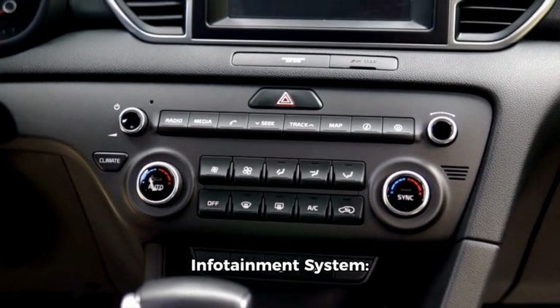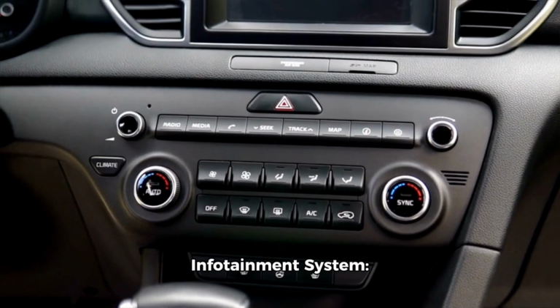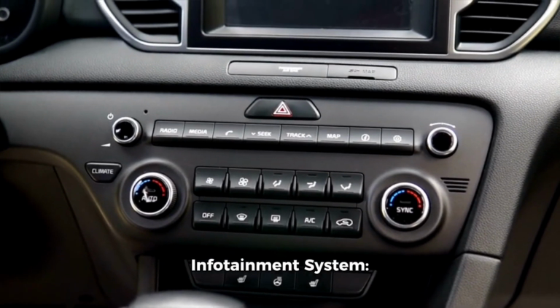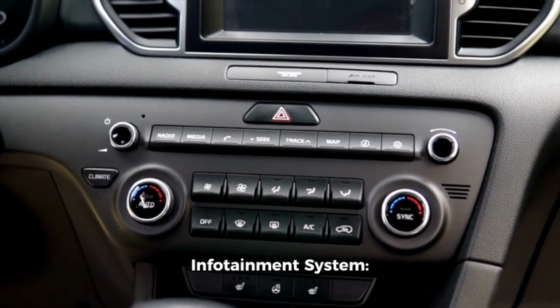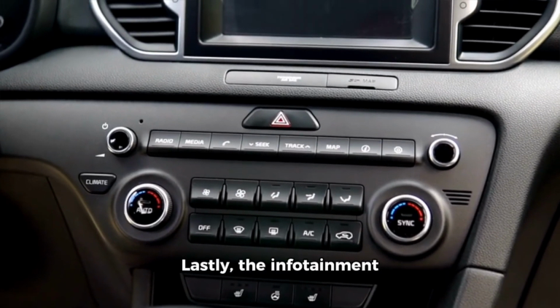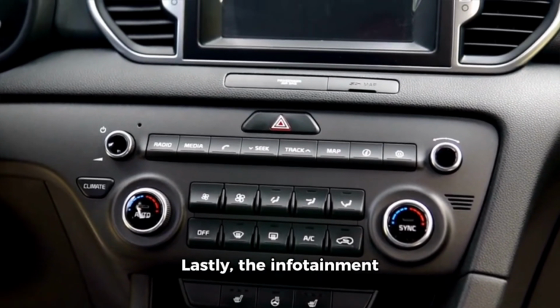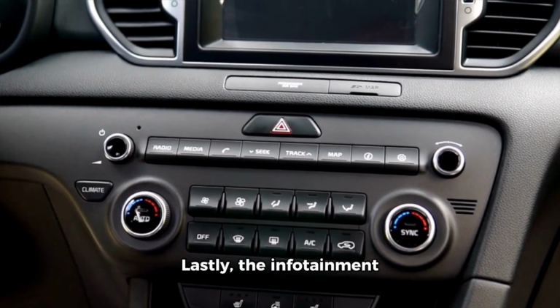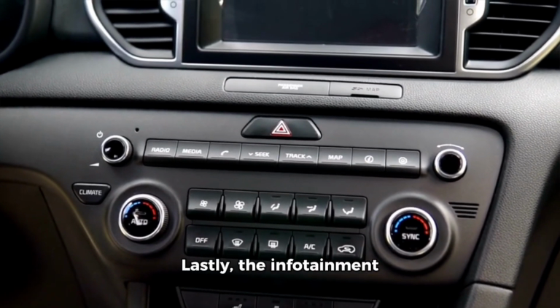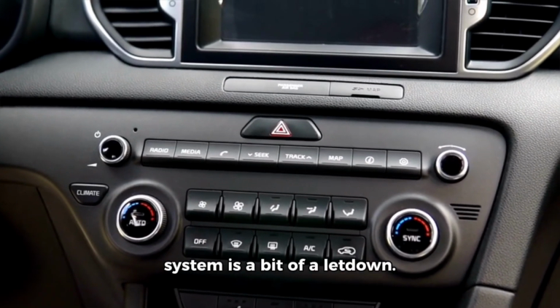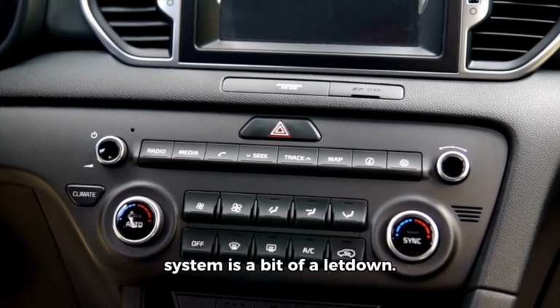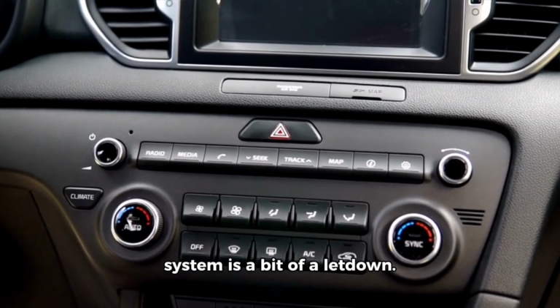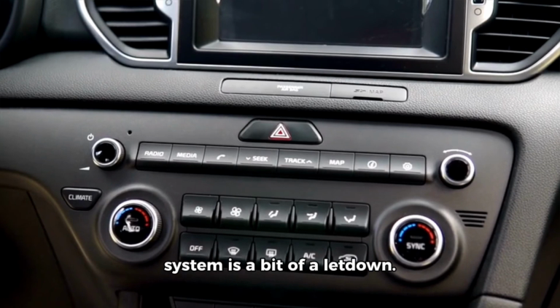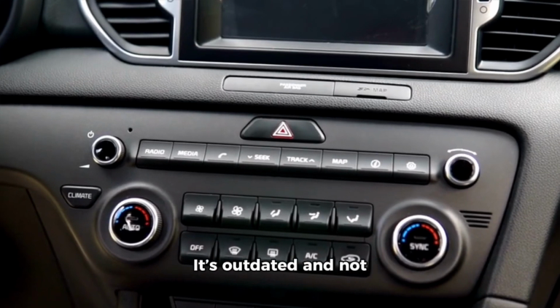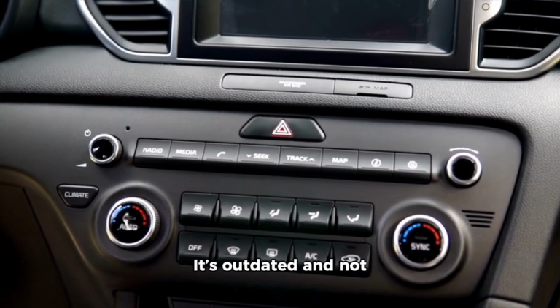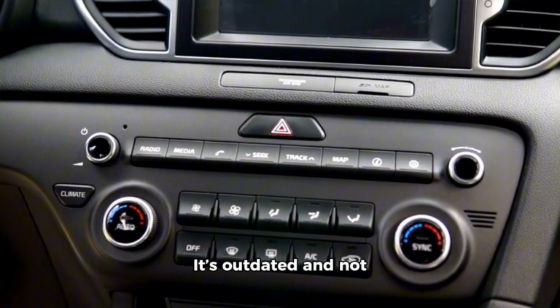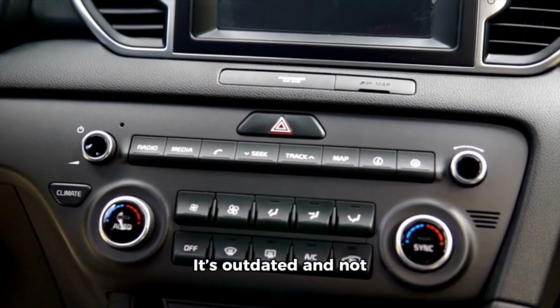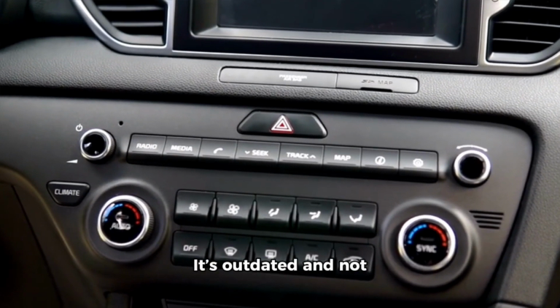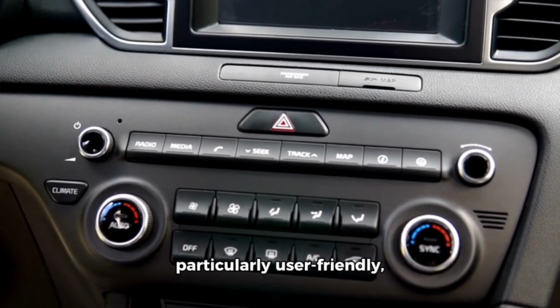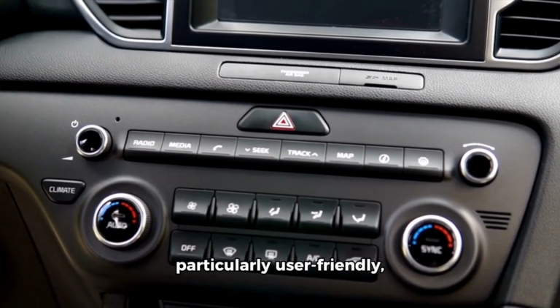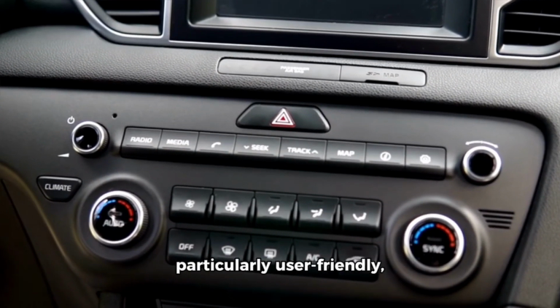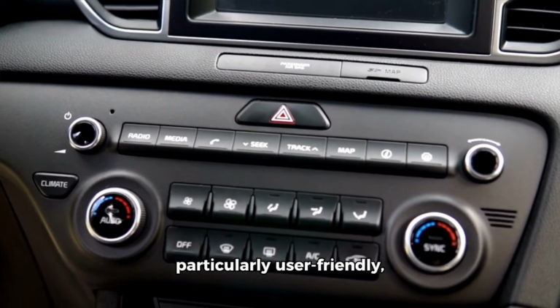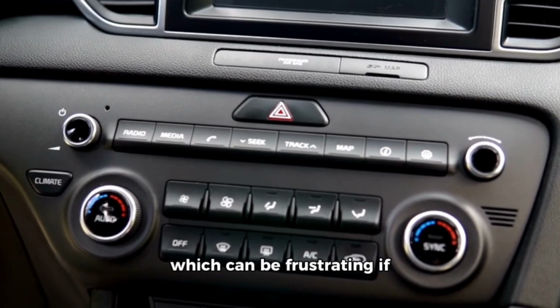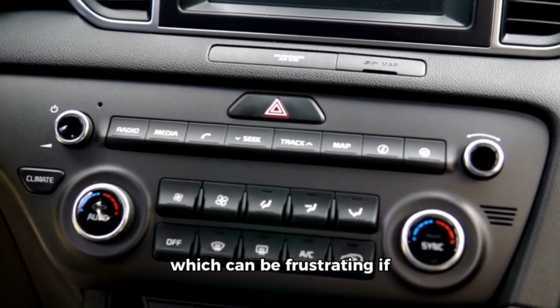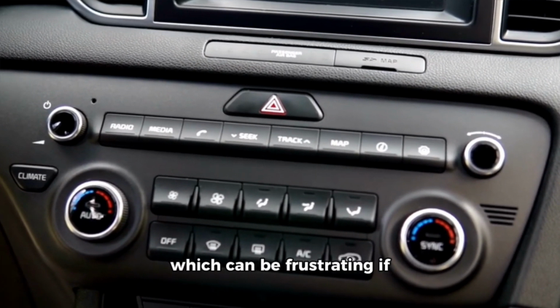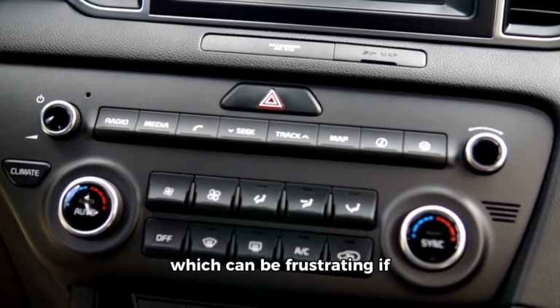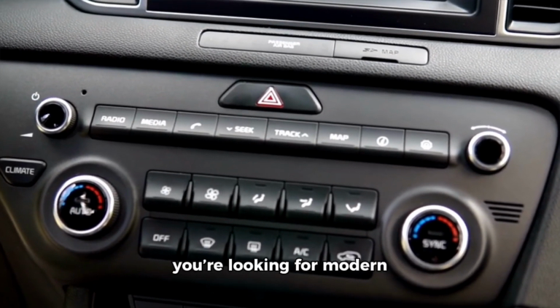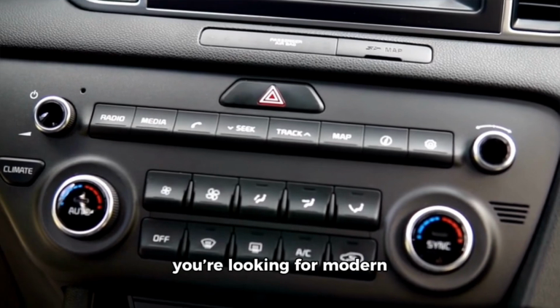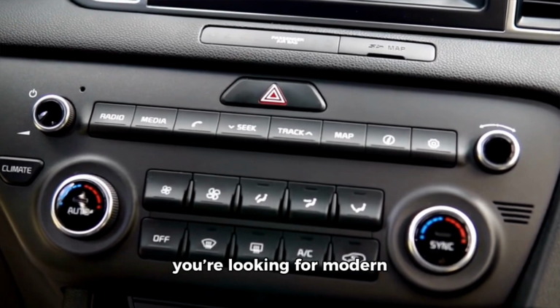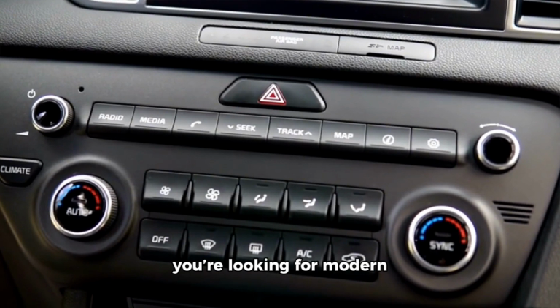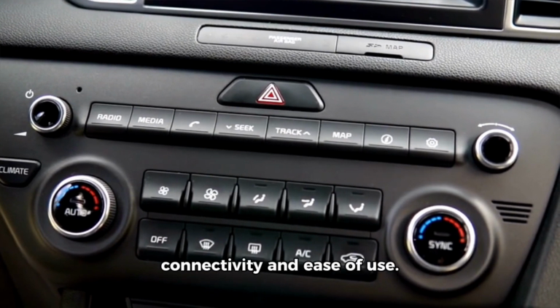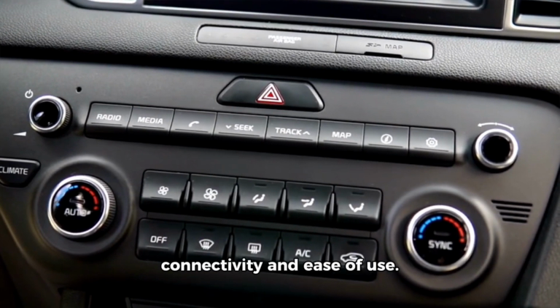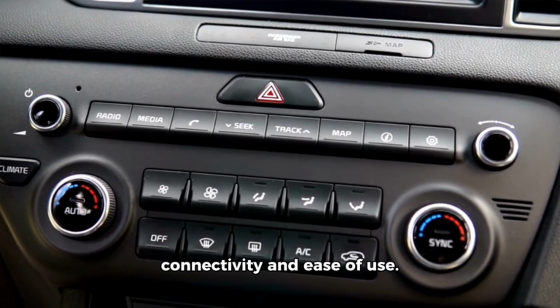Infotainment System: Lastly, the infotainment system is a bit of a letdown. It's outdated and not particularly user-friendly, which can be frustrating if you're looking for modern connectivity and ease of use.